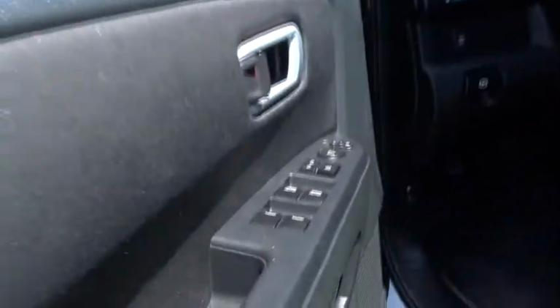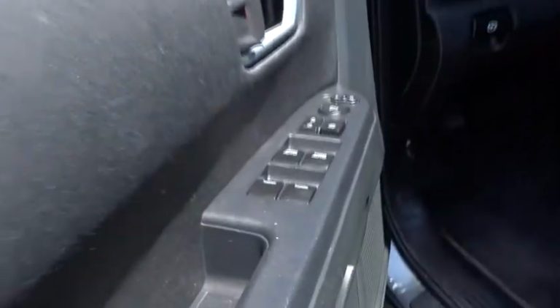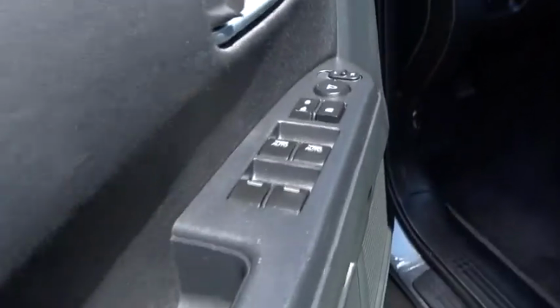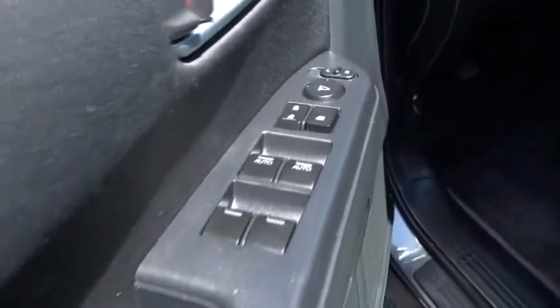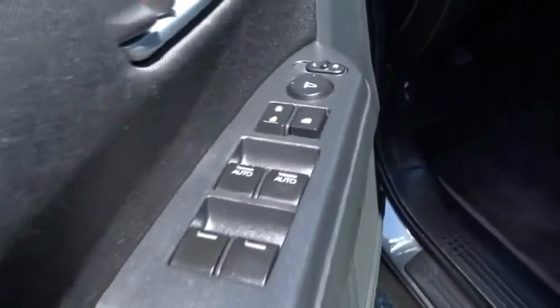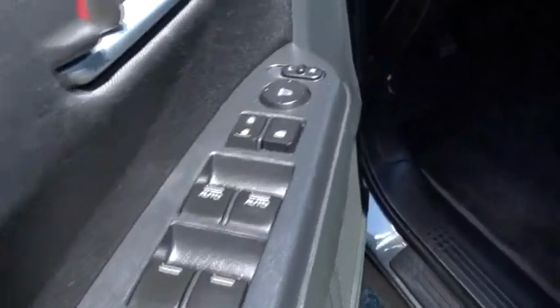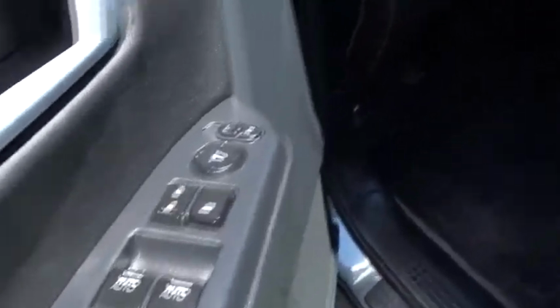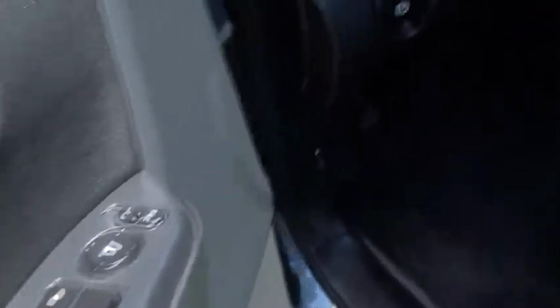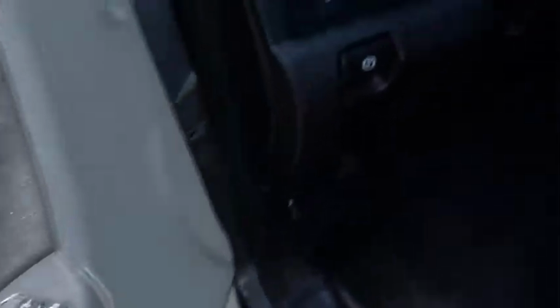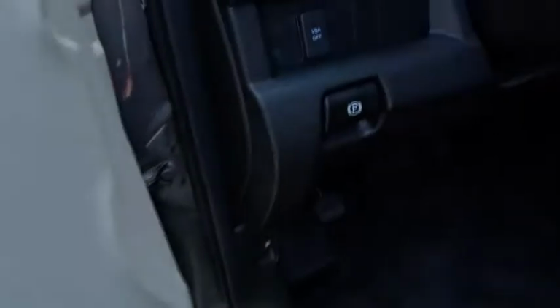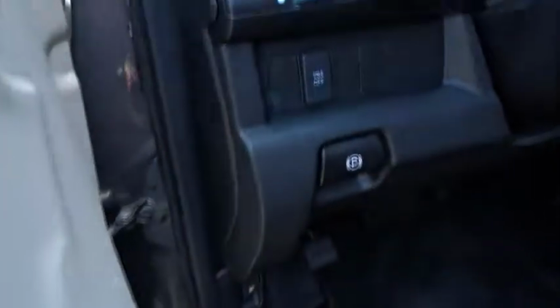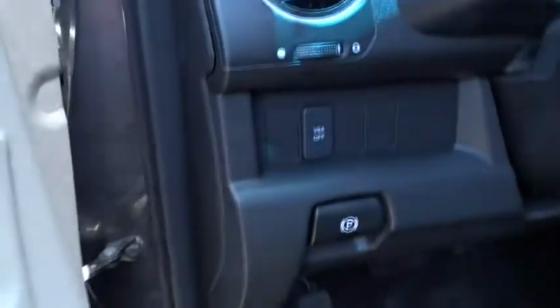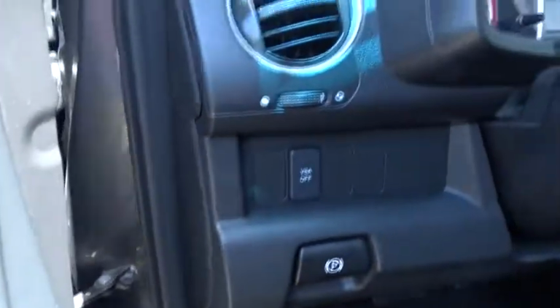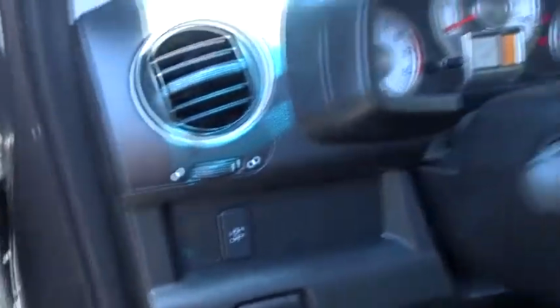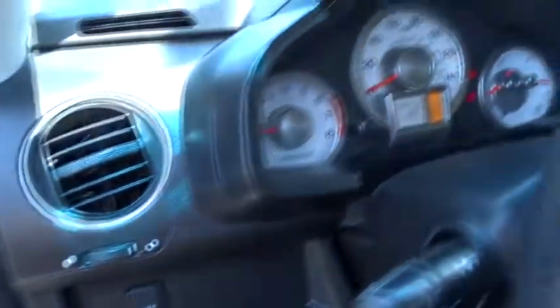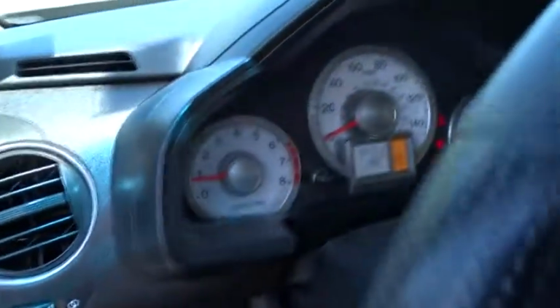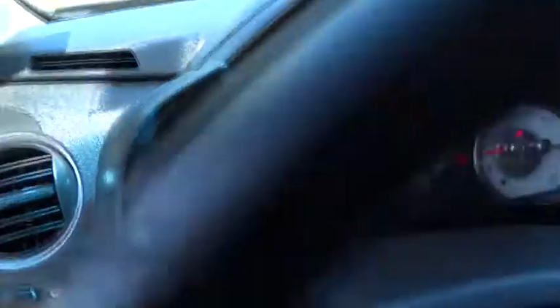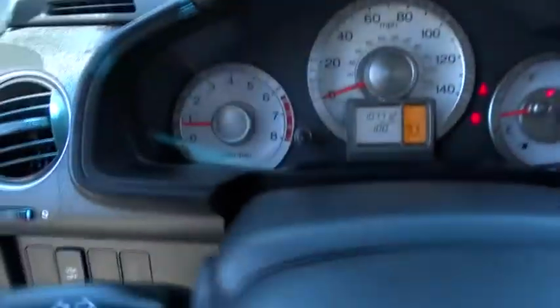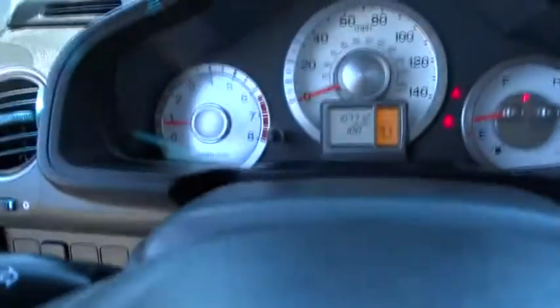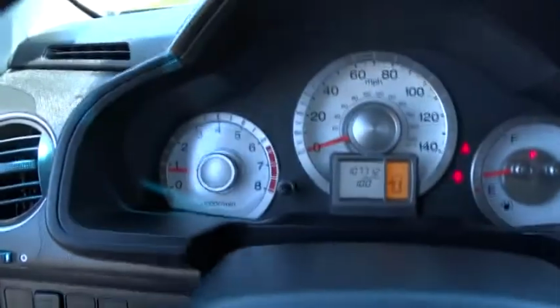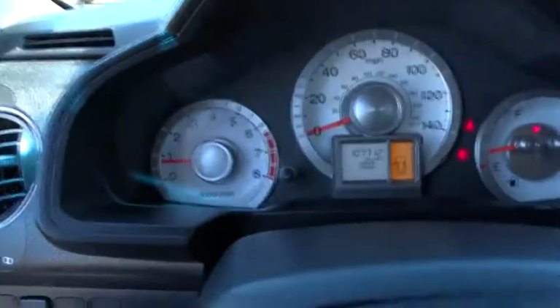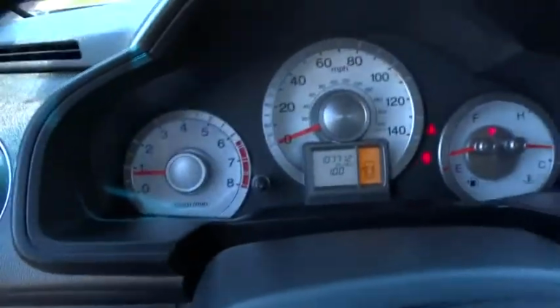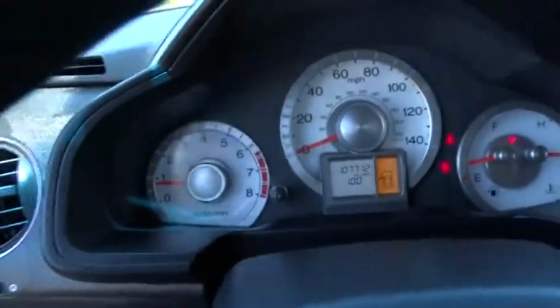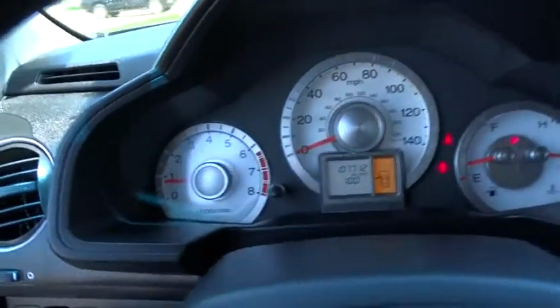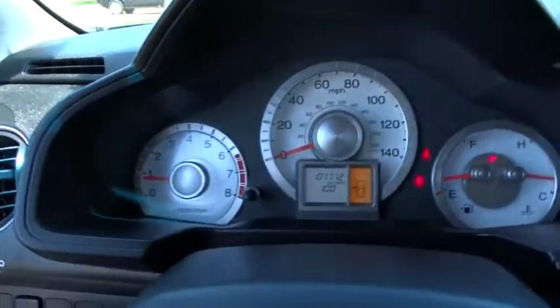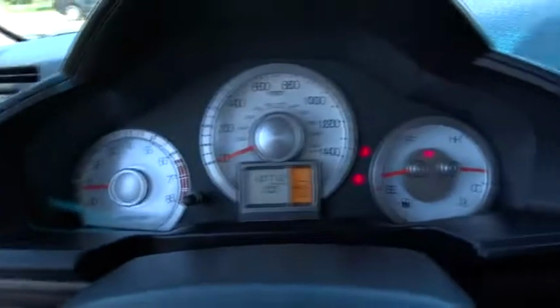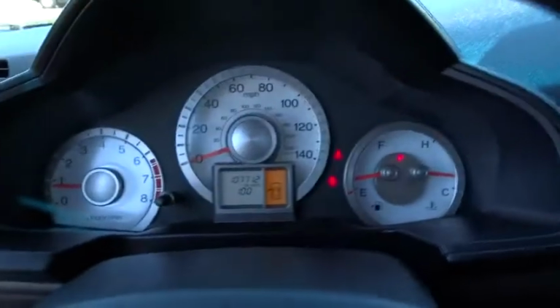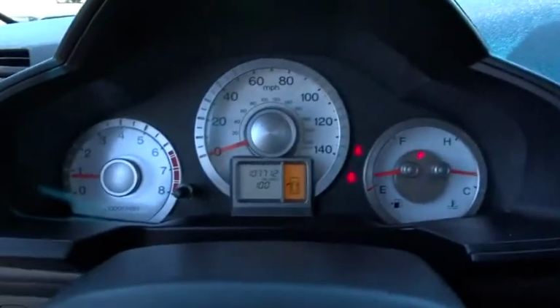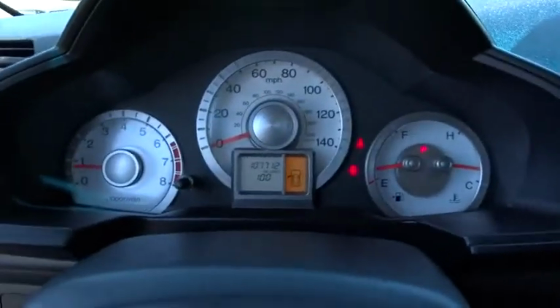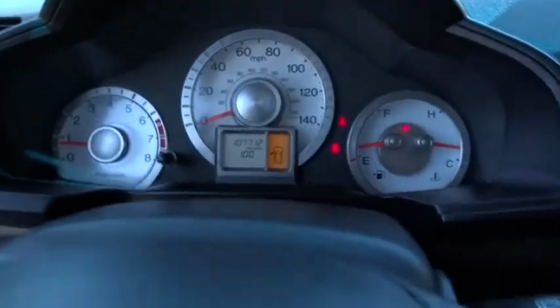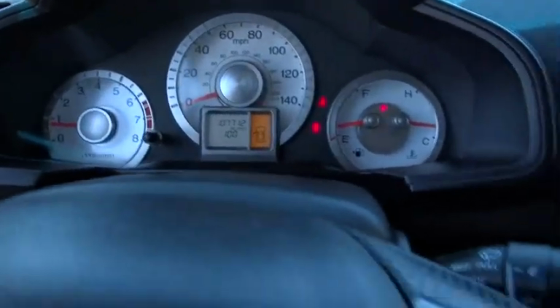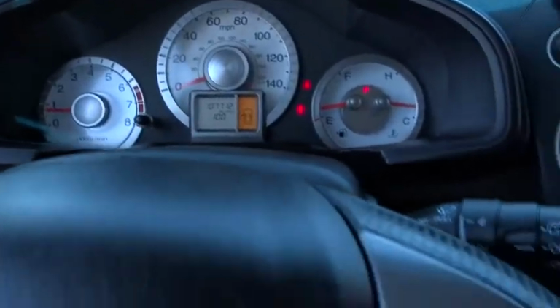Floor mats. Rear defrost. Premium sound system. AM-FM stereo radio. MP3 player. Power door locks. Bucket seats. Power windows. CD player.